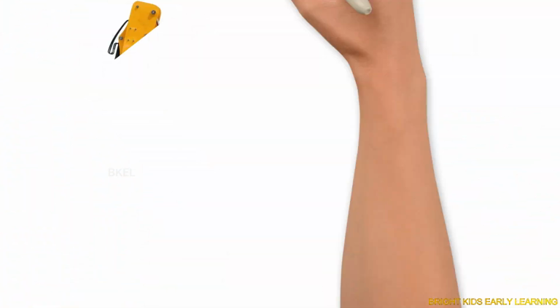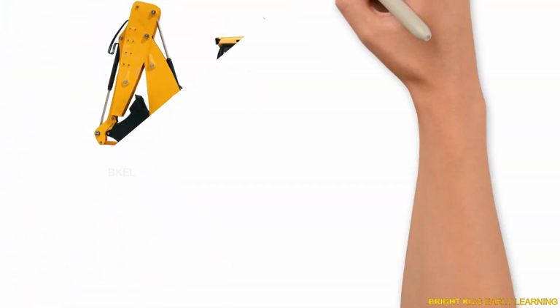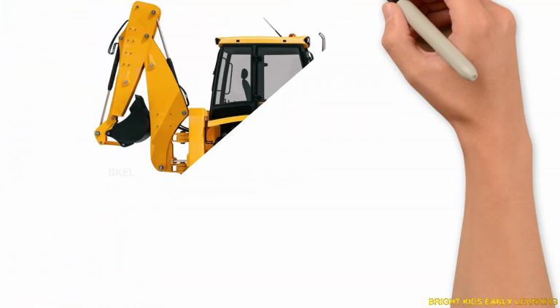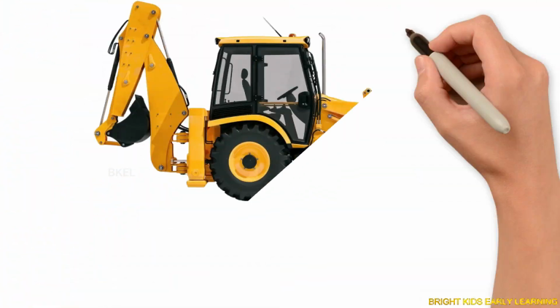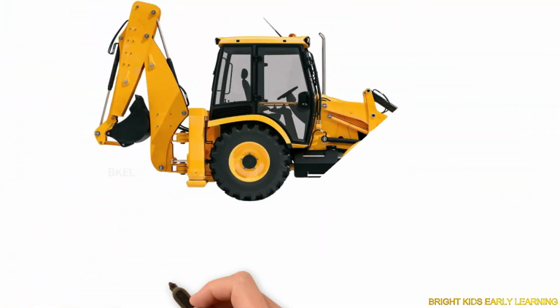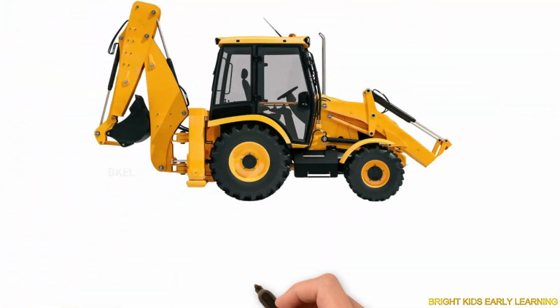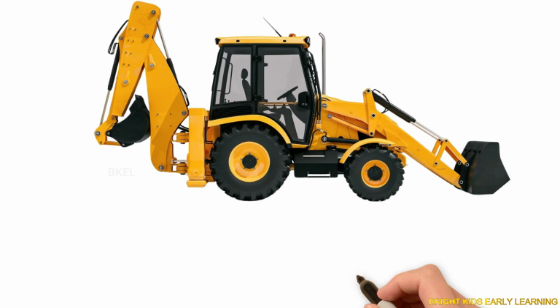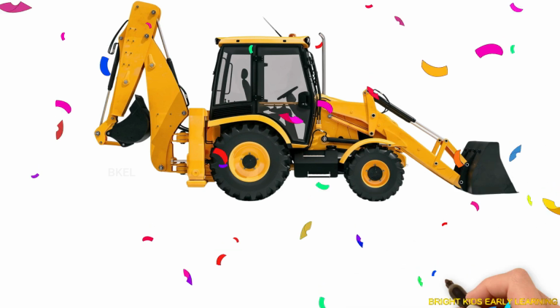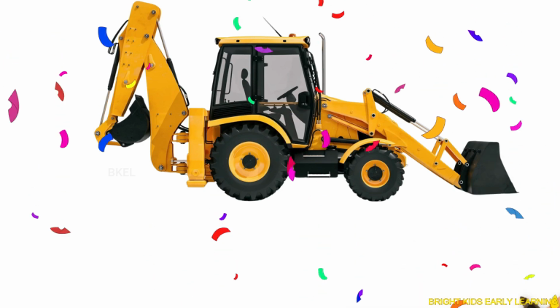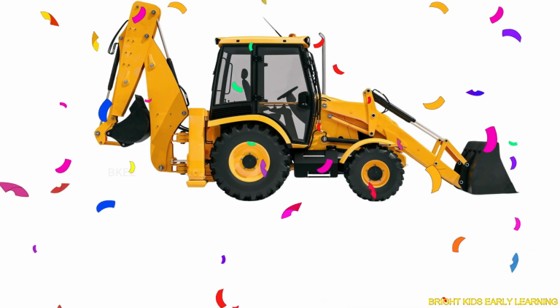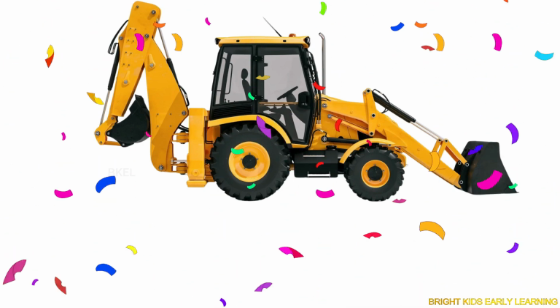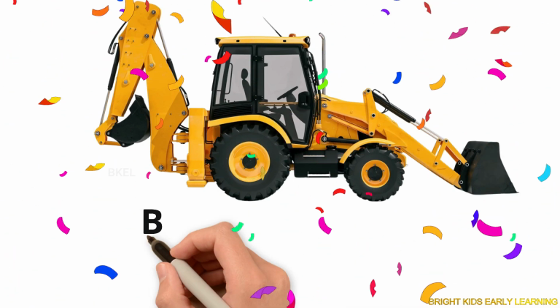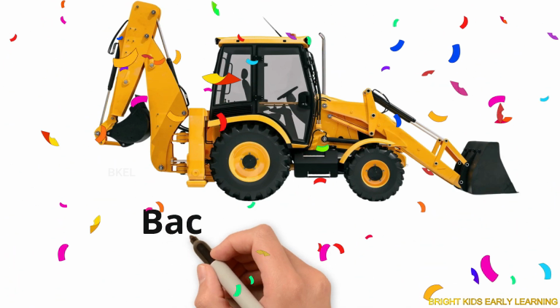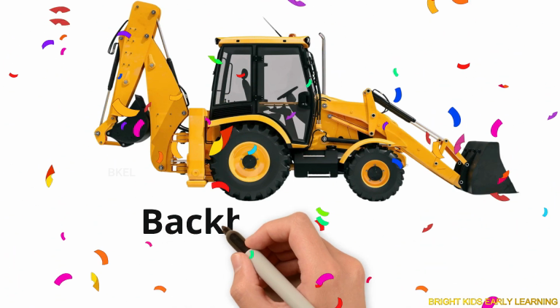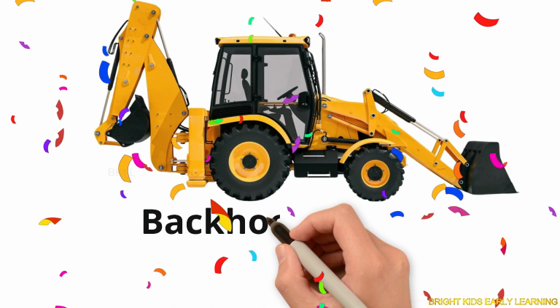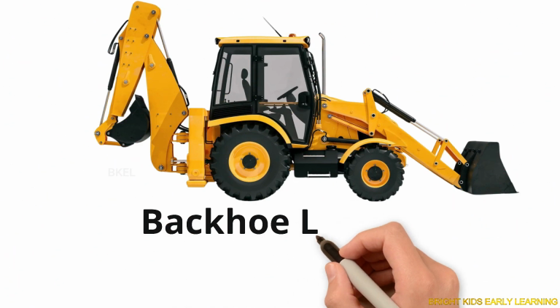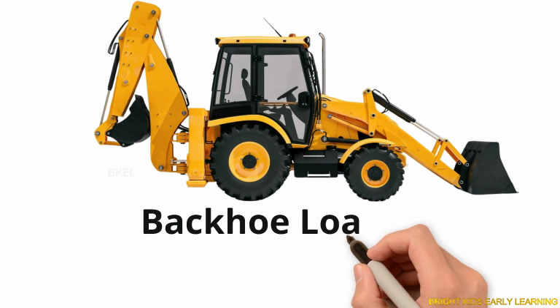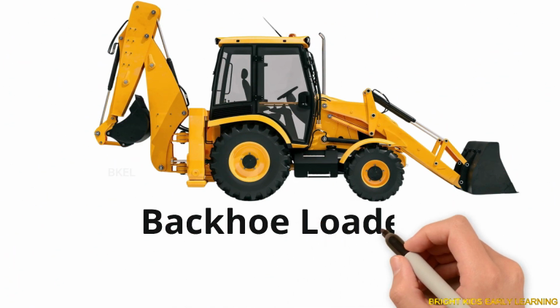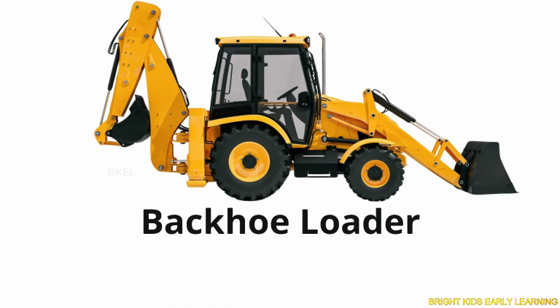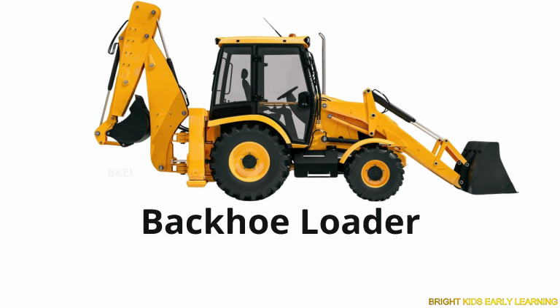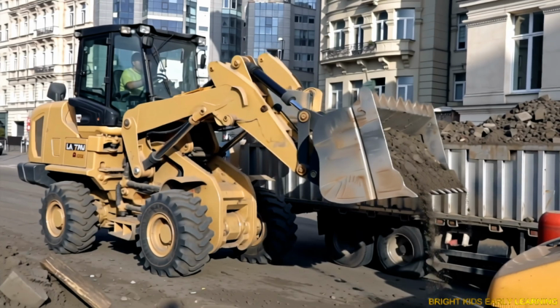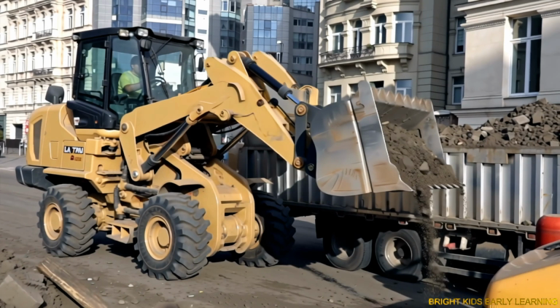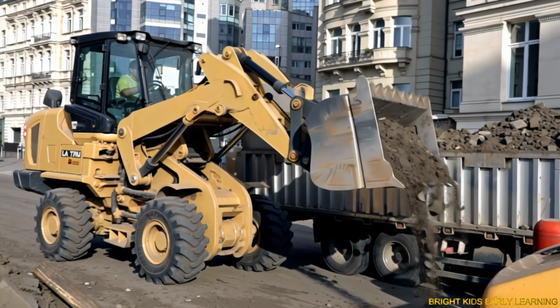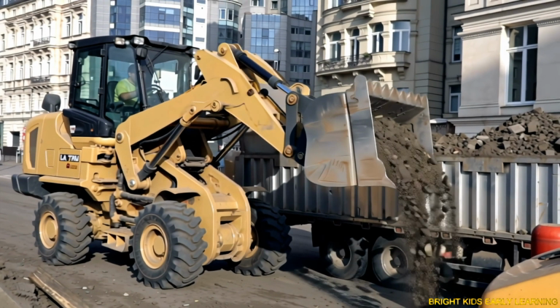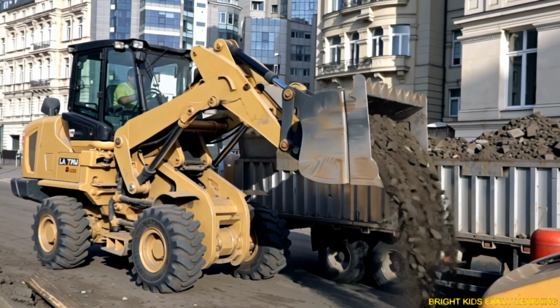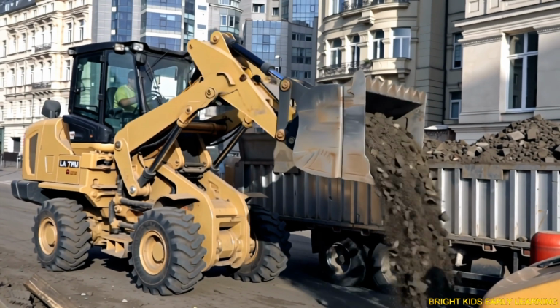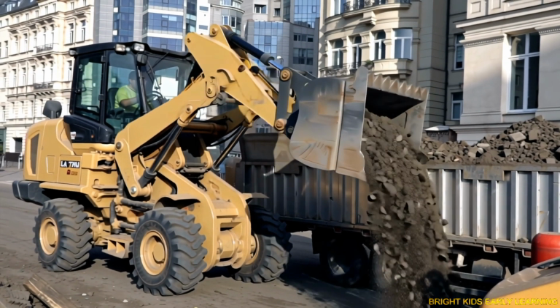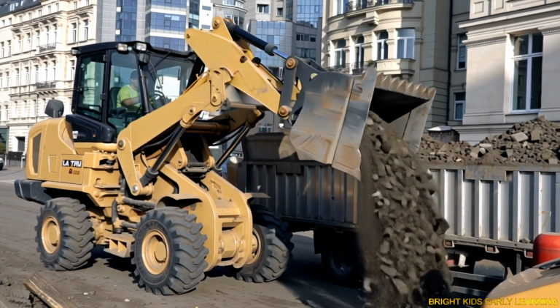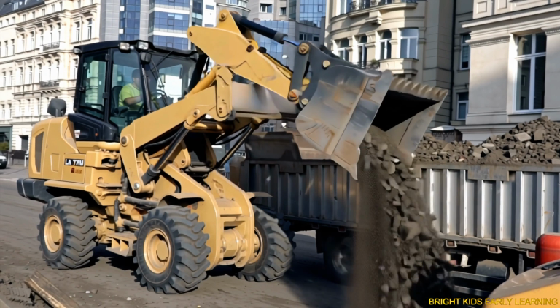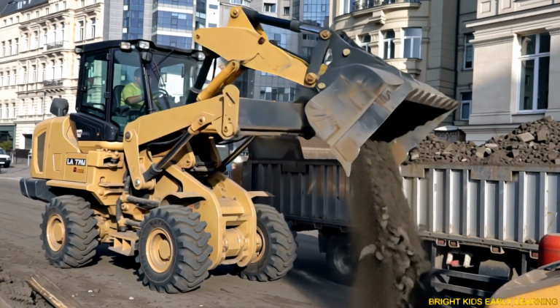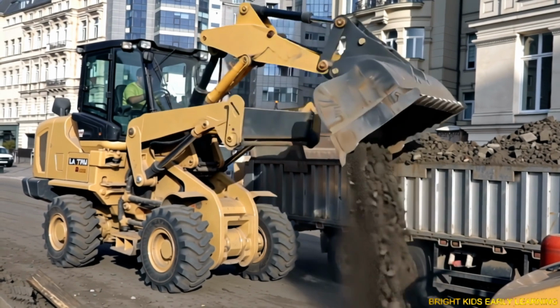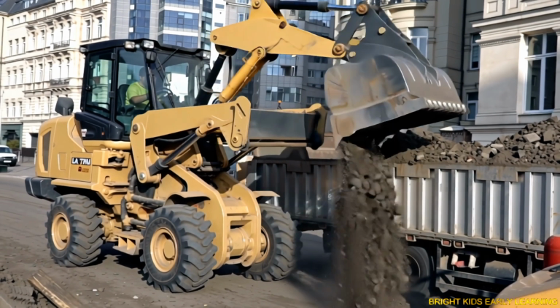Backhoe loader! Yay! Backhoe loader has a bucket in front and a digging arm at the back.